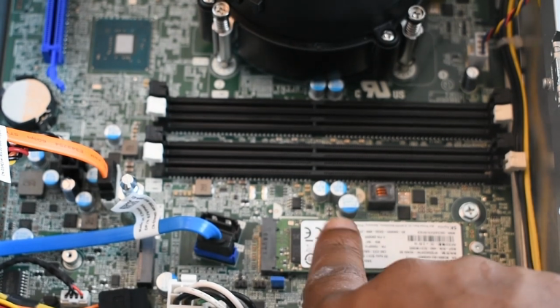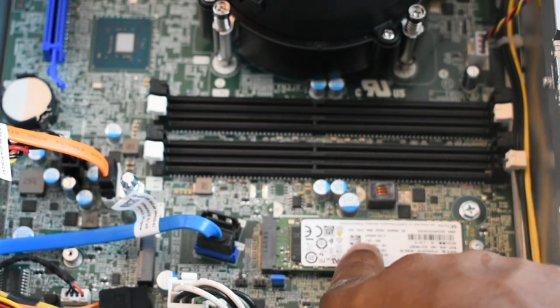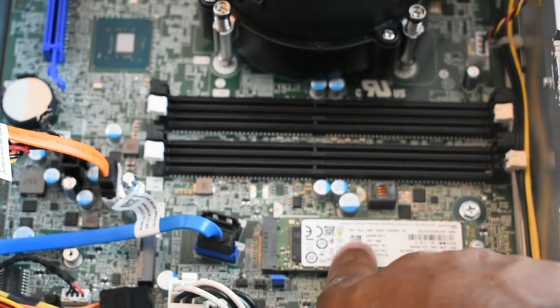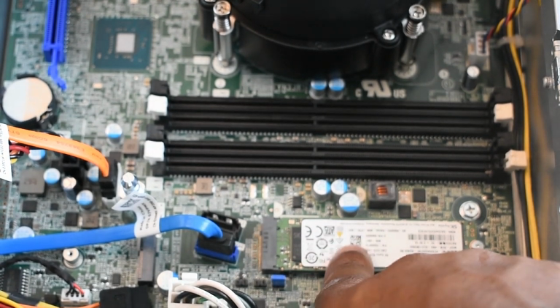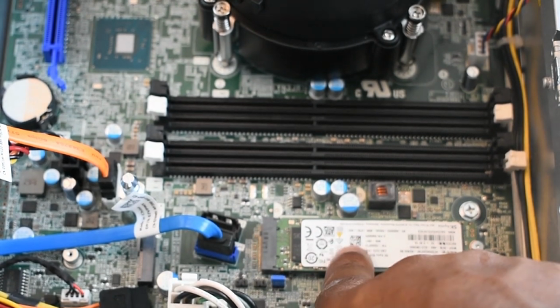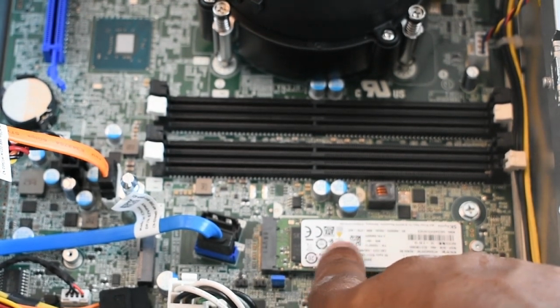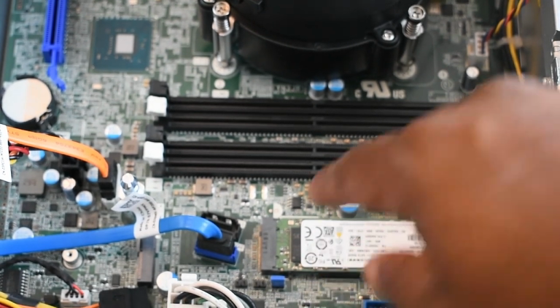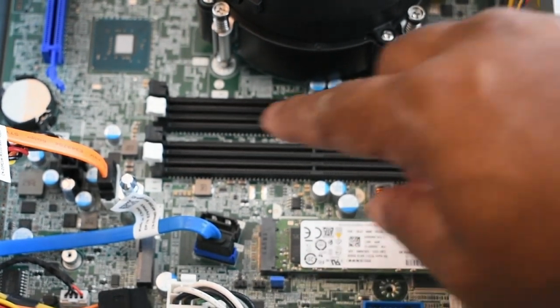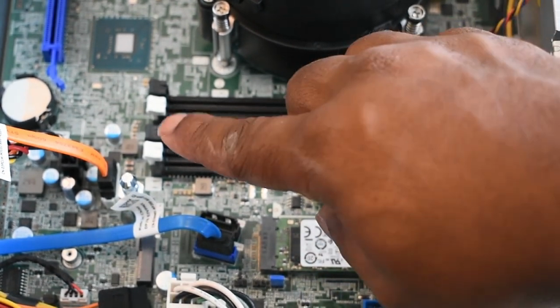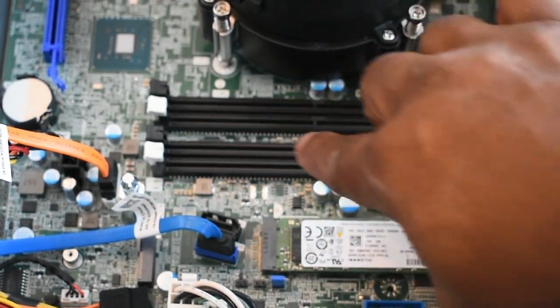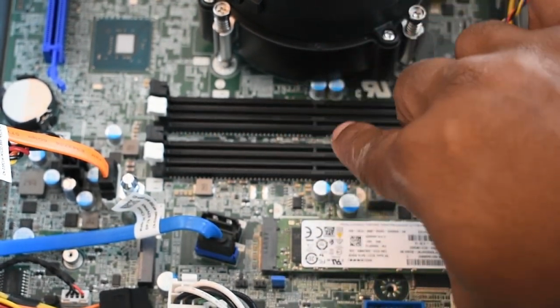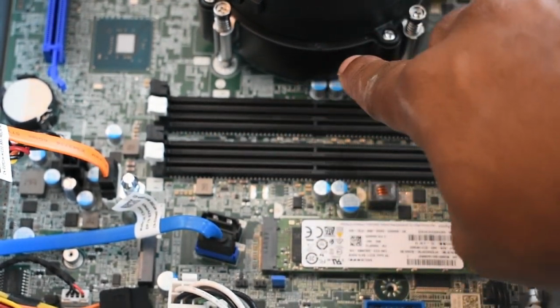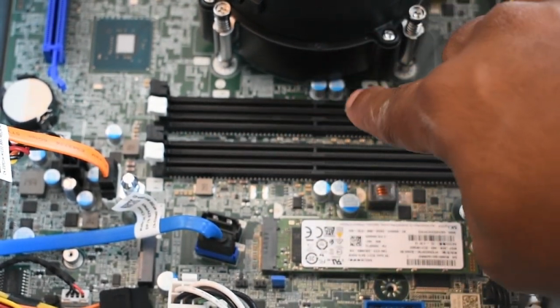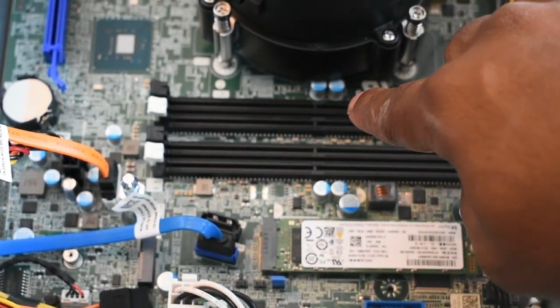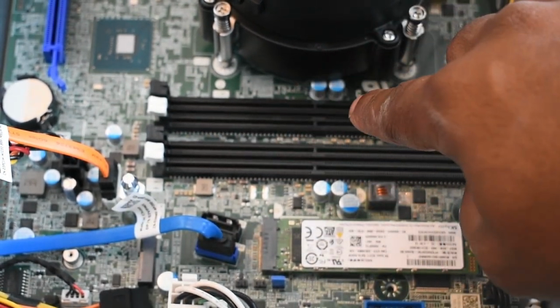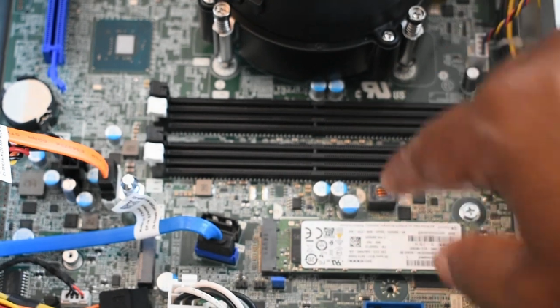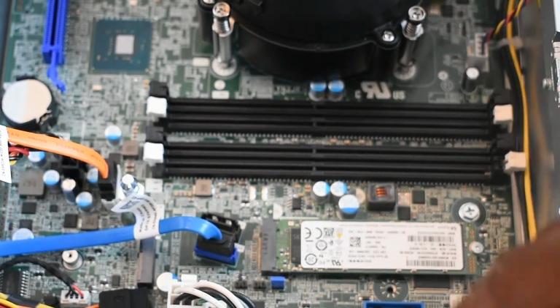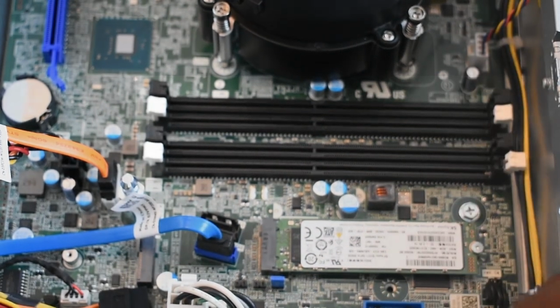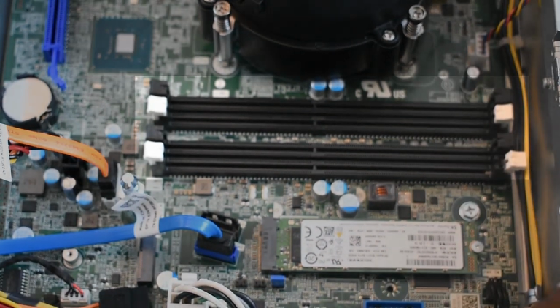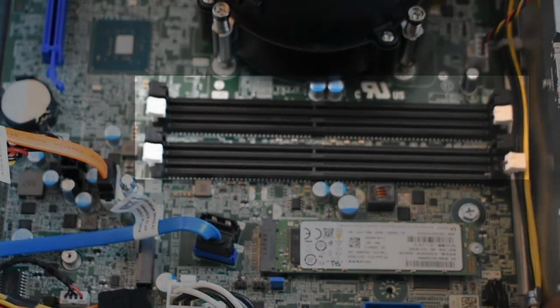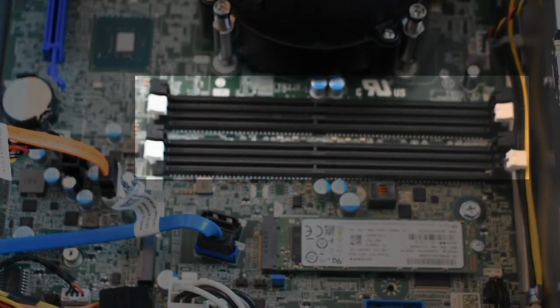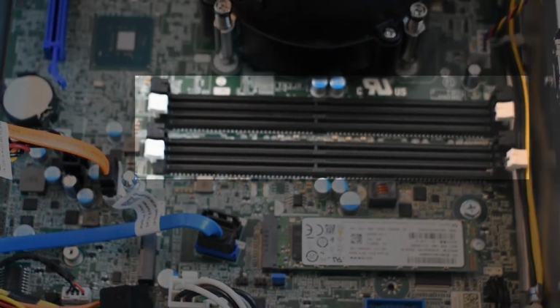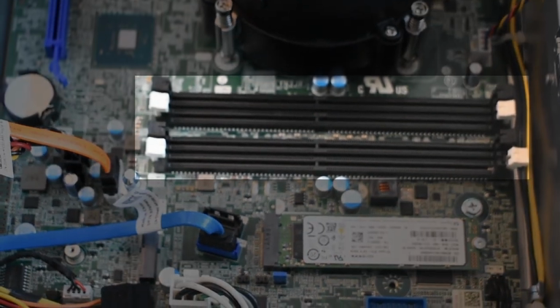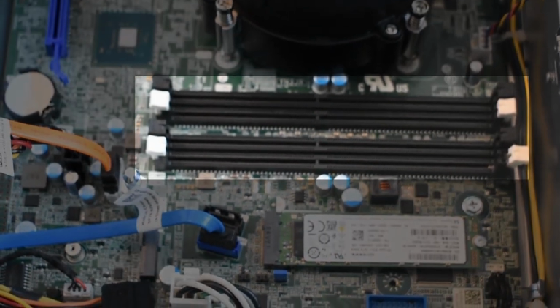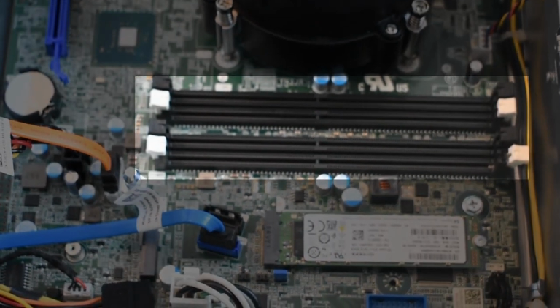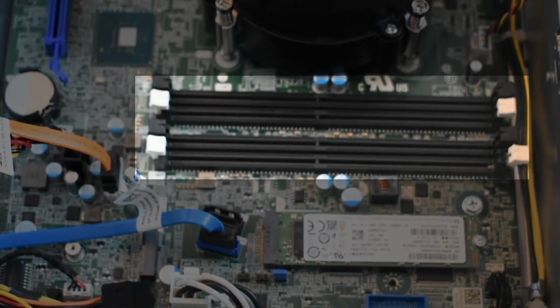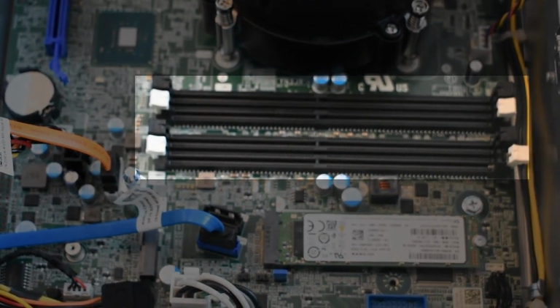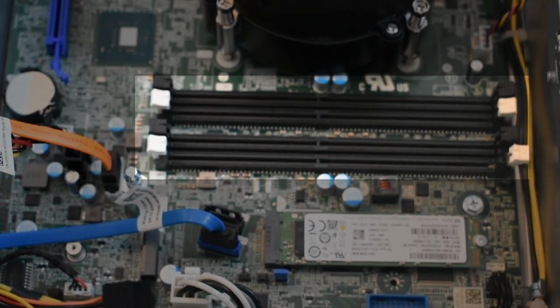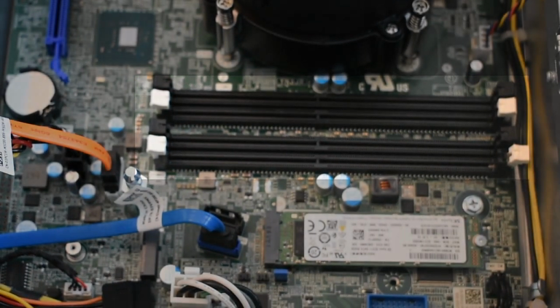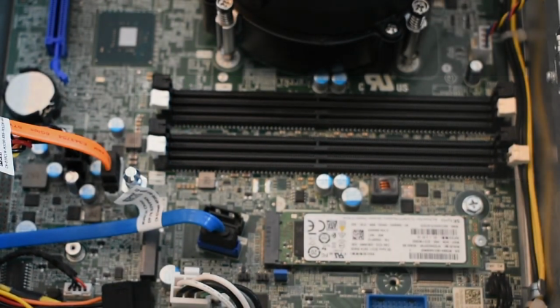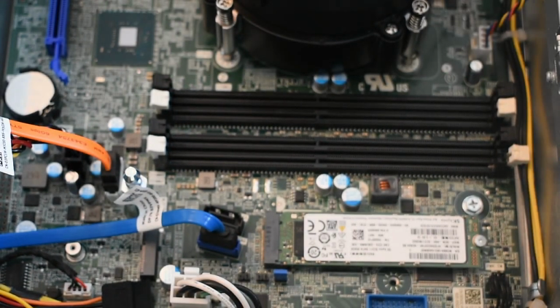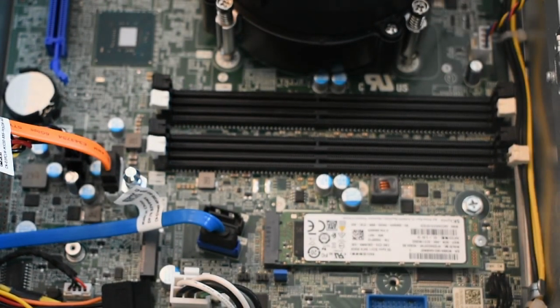What's up guys, Omni here back with another video. In this tutorial I'll be showing you how easy it is to install RAM on your desktop computer, so let's get into the video.